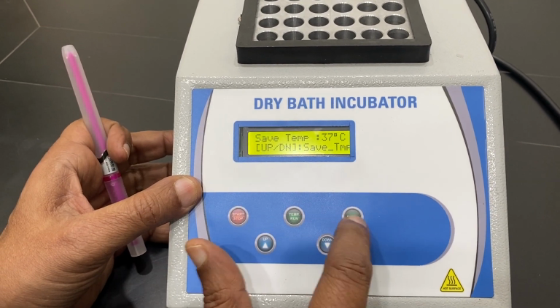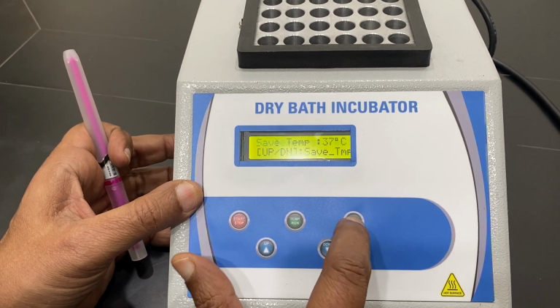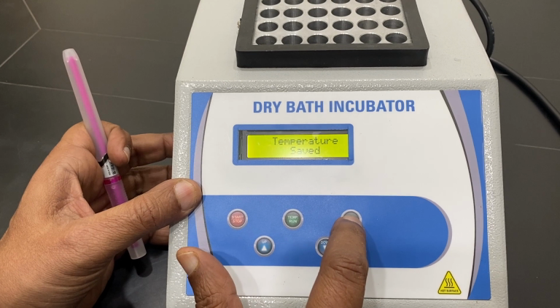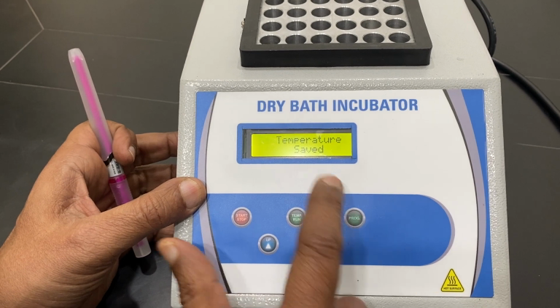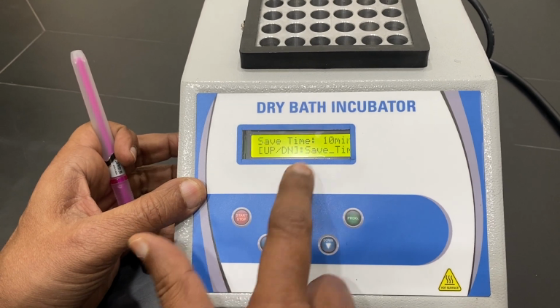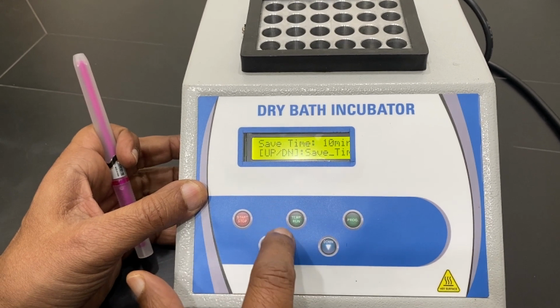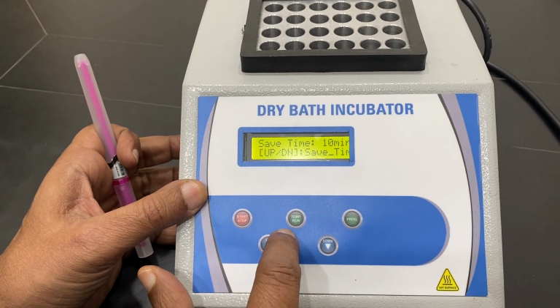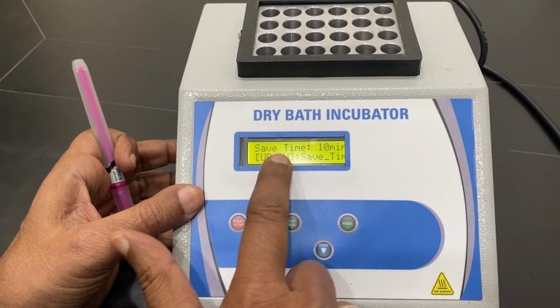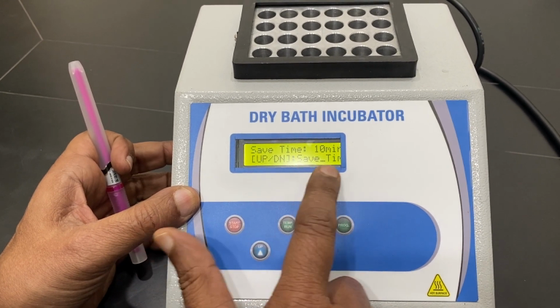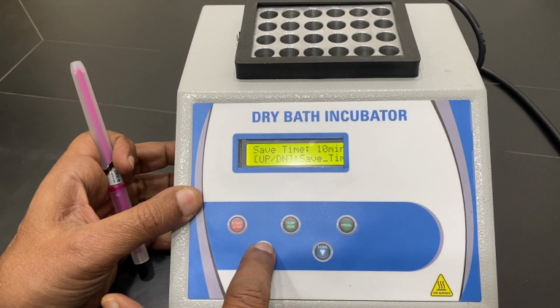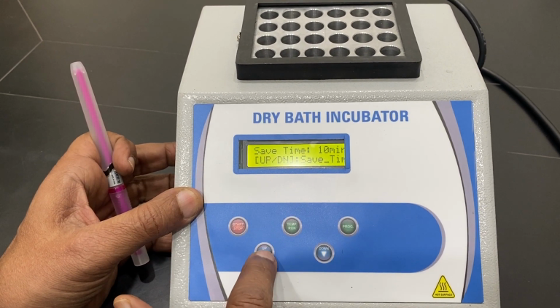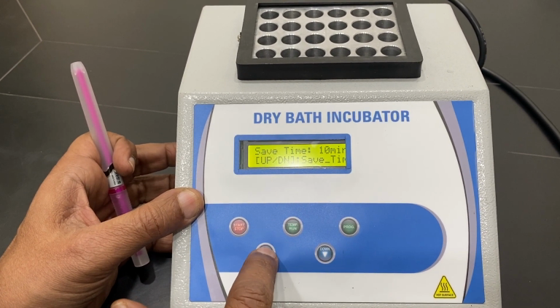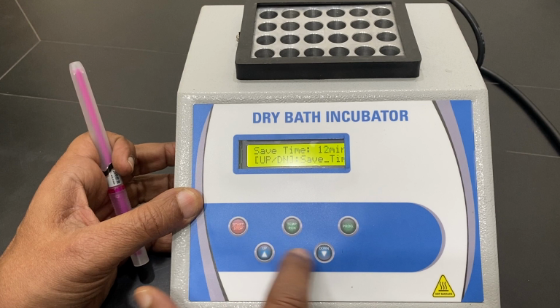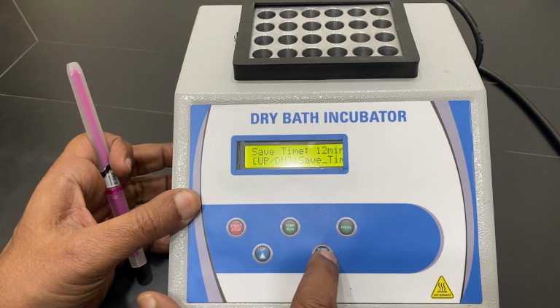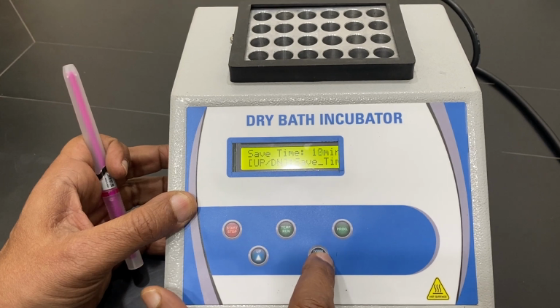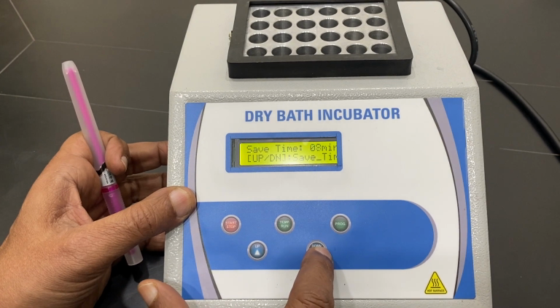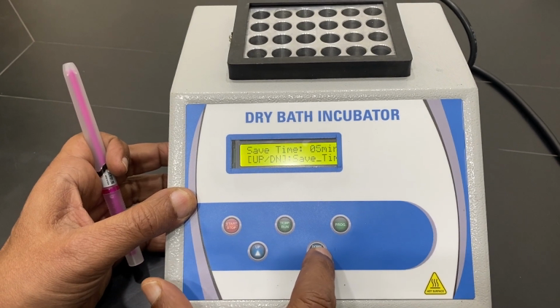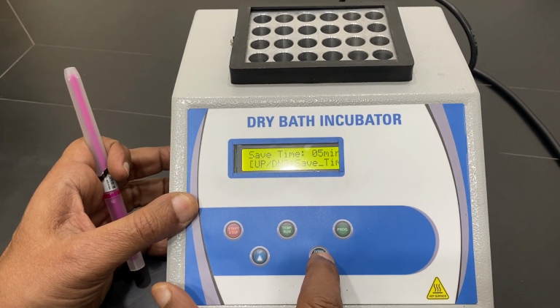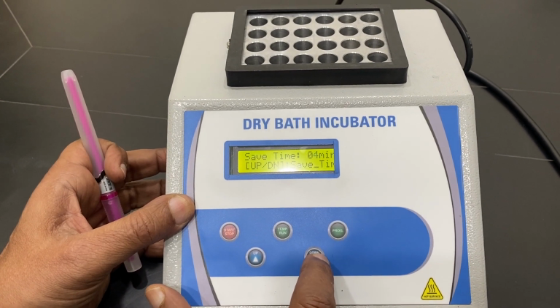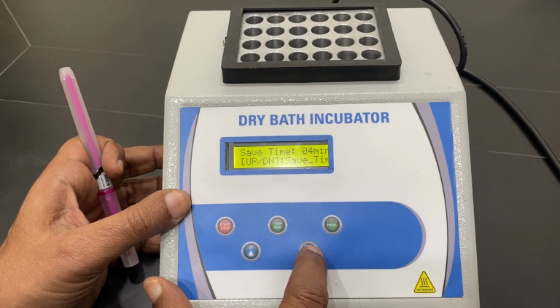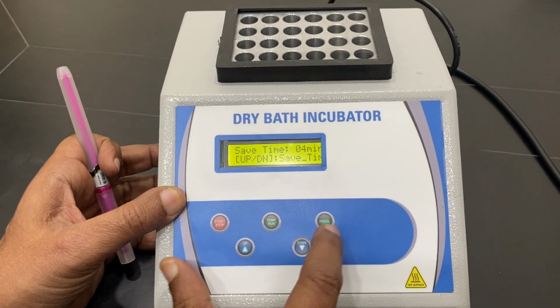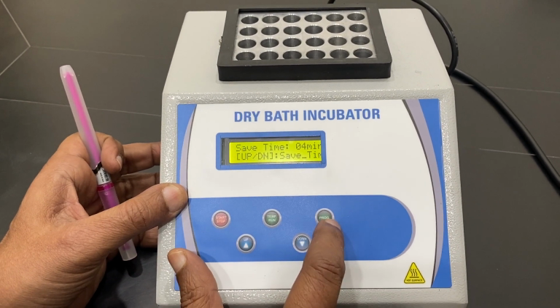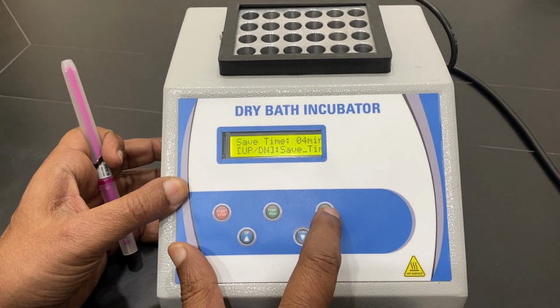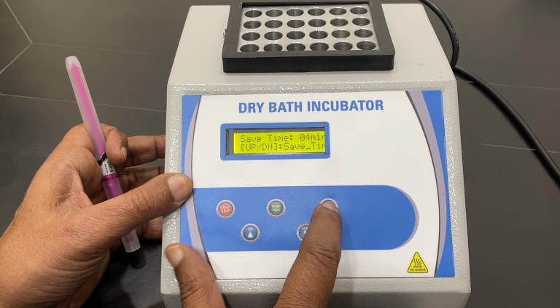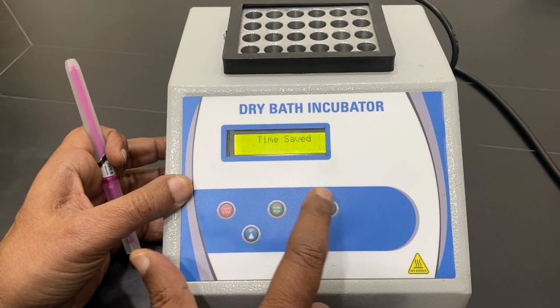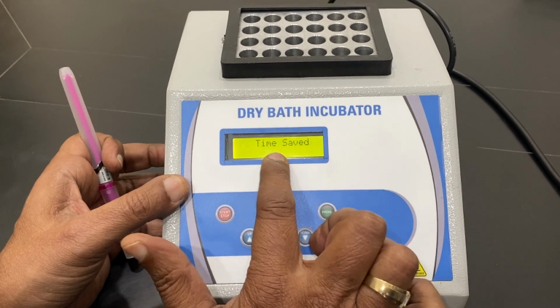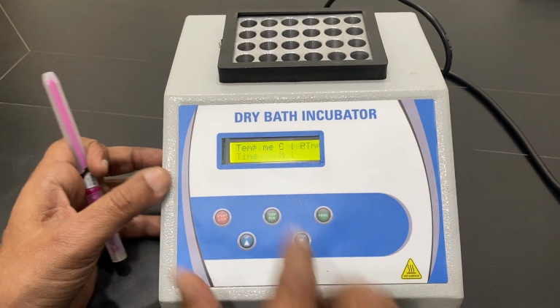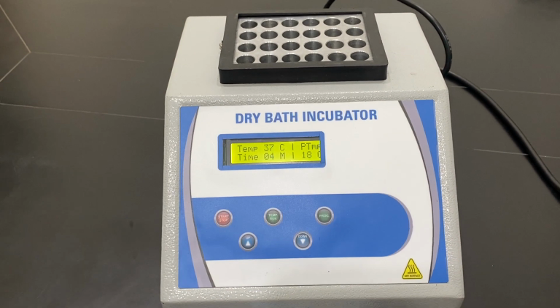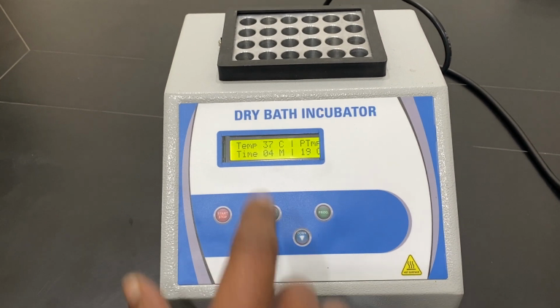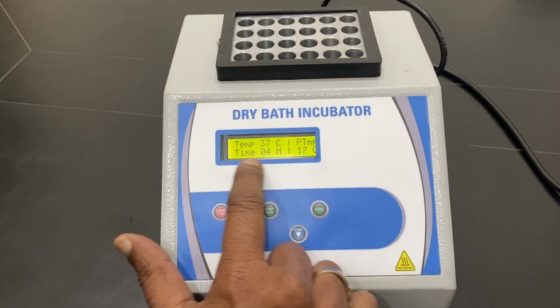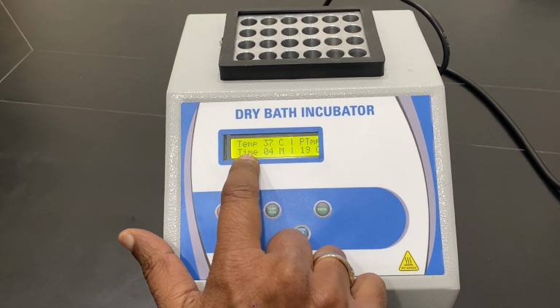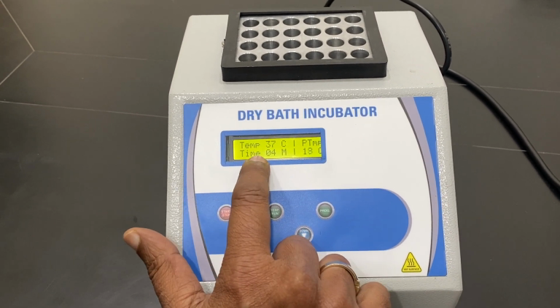You put it down, saved temperature, and now the saved time is there — 10 minutes. You can increase or decrease it, say by one minute to four minutes. Enter it and then it saves the time. Working is very easy.